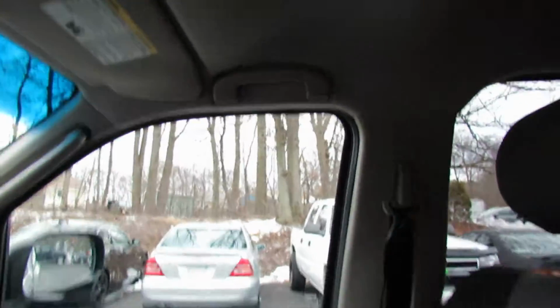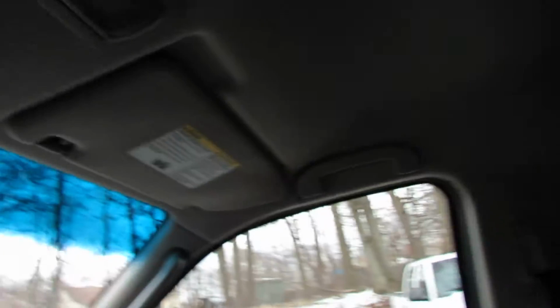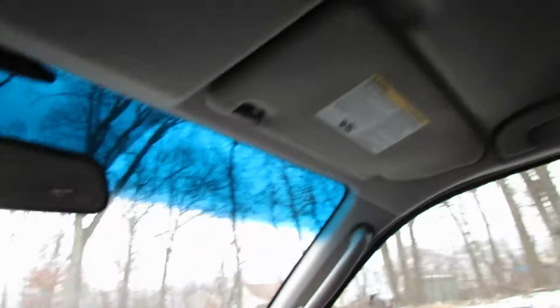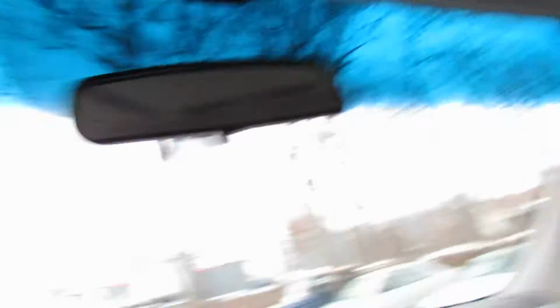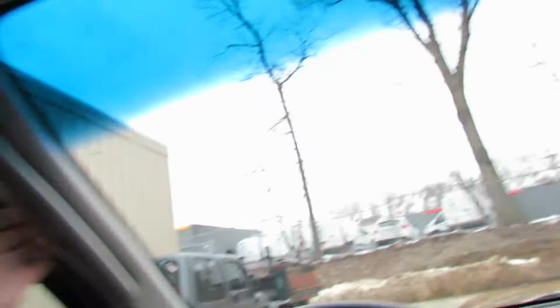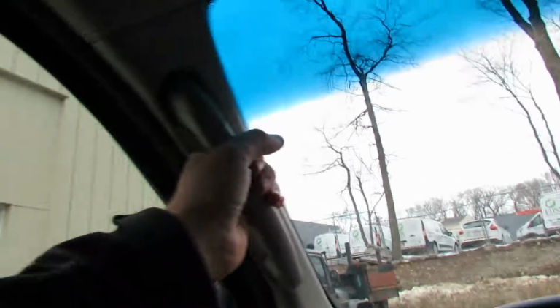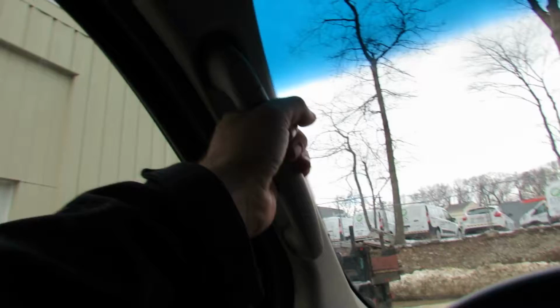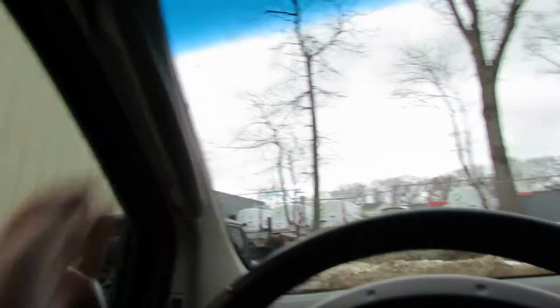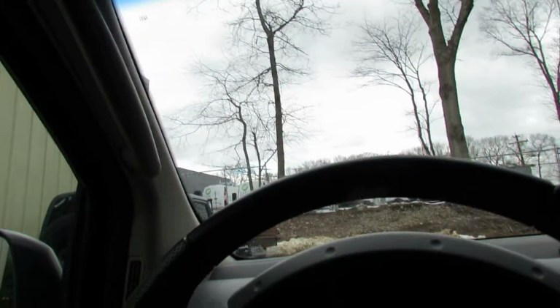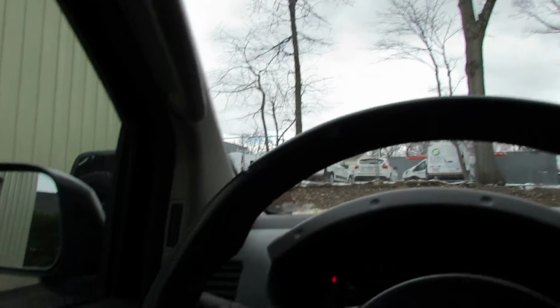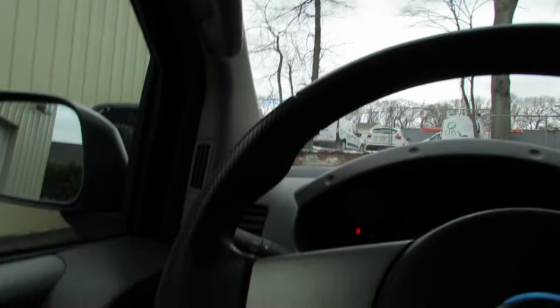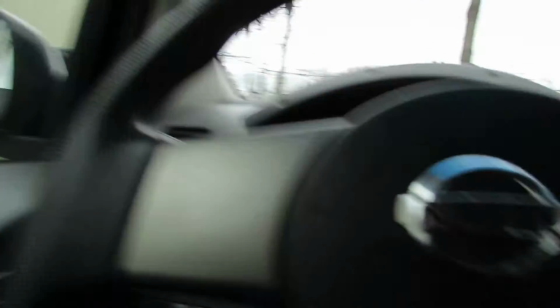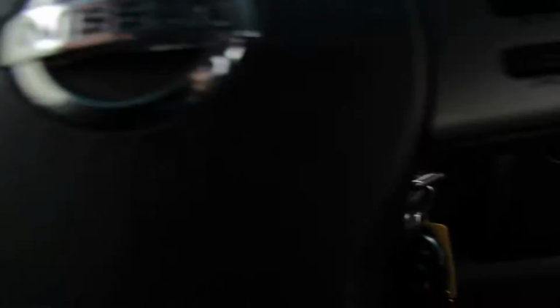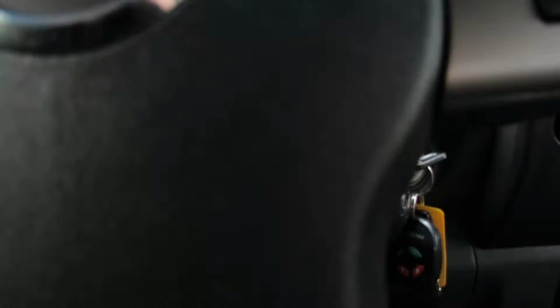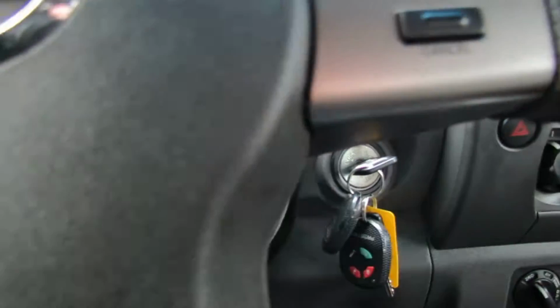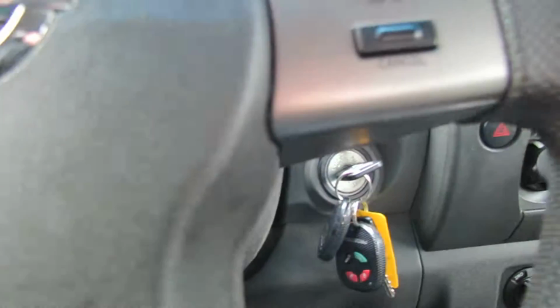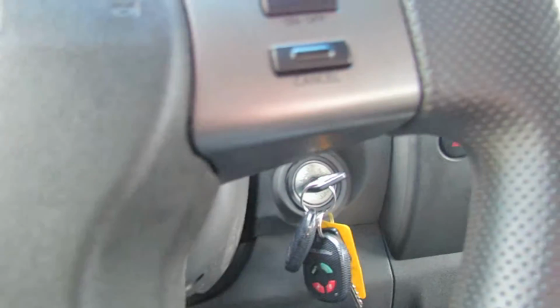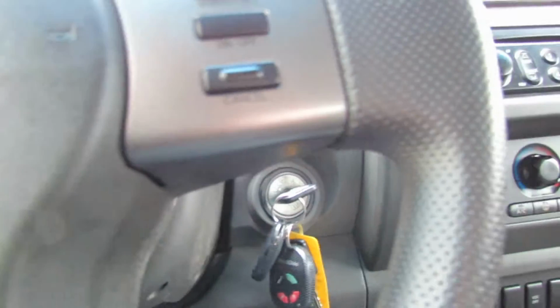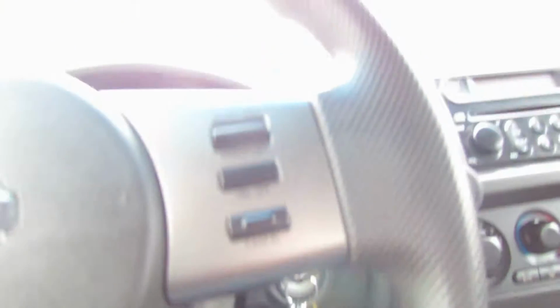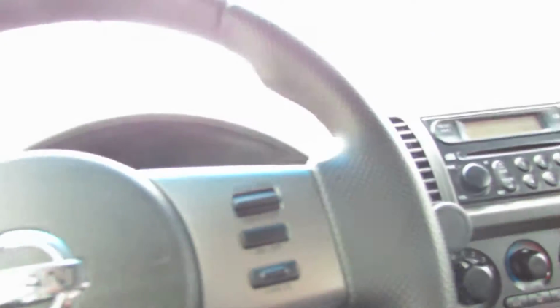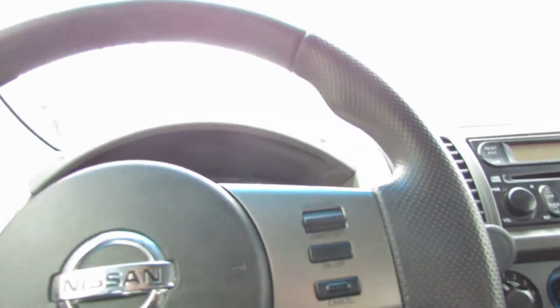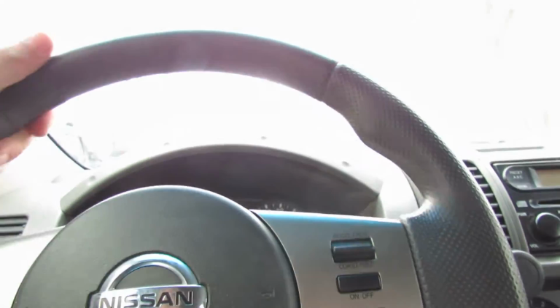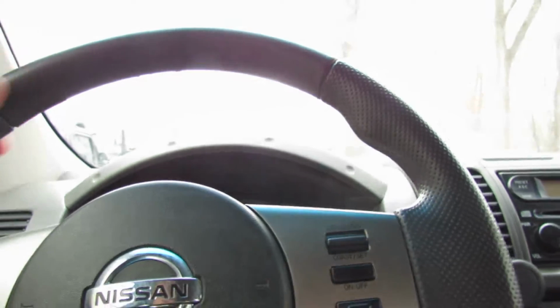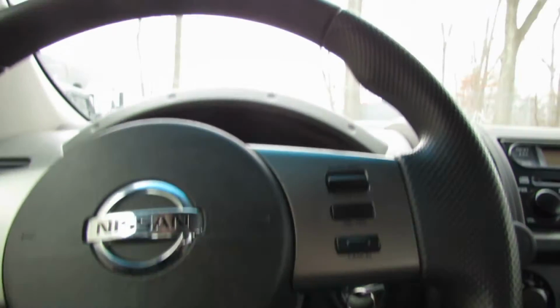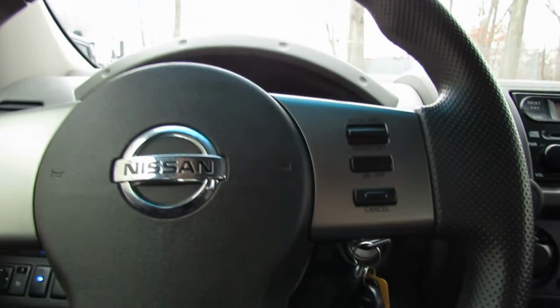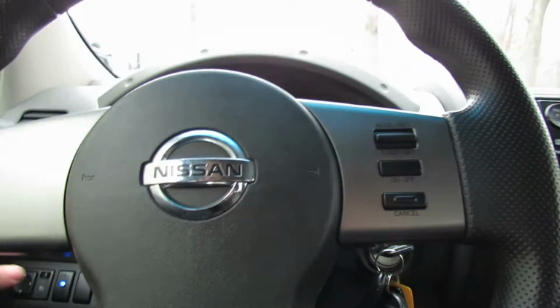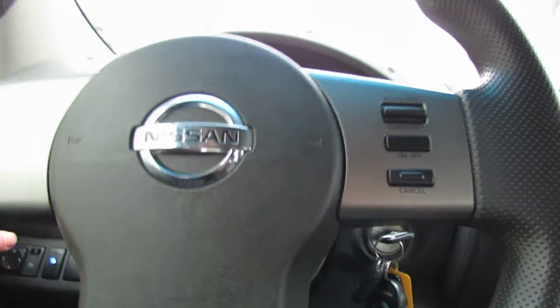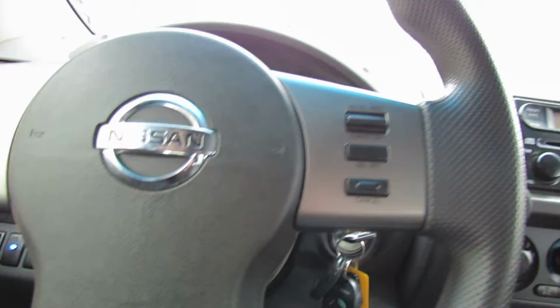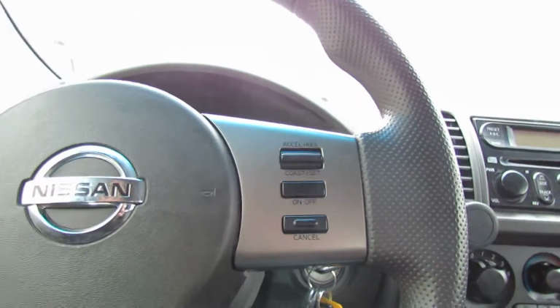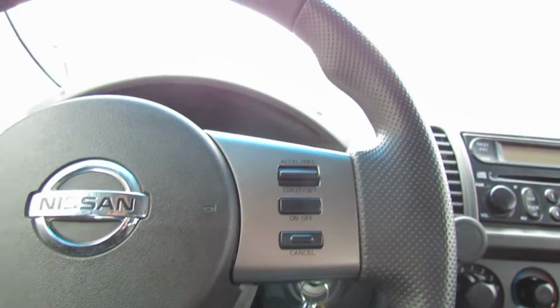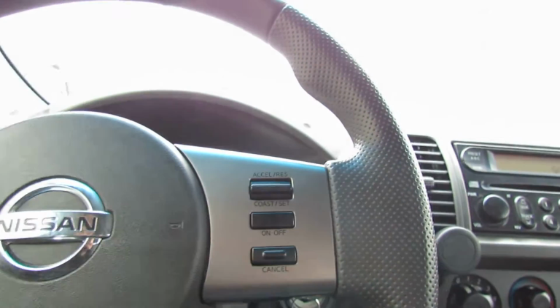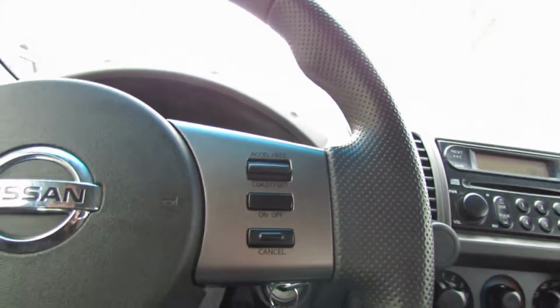So yeah, a lot of space in here — you have these to hold onto. It has the off-road package, it's a nice steering wheel, feels good. Take a look at the engine.